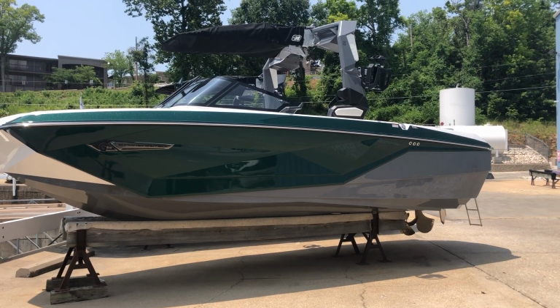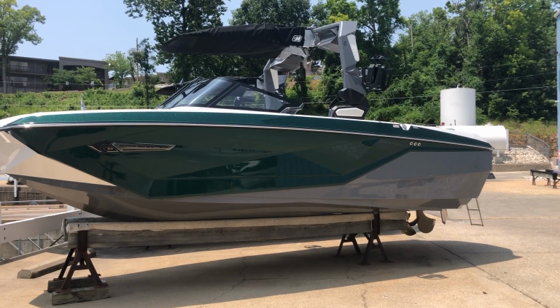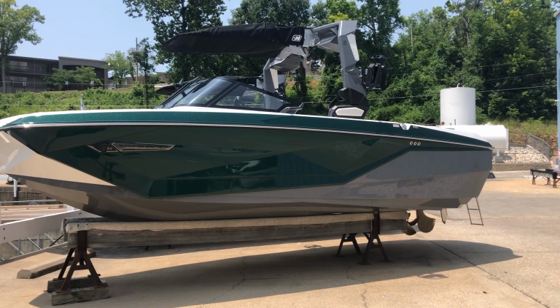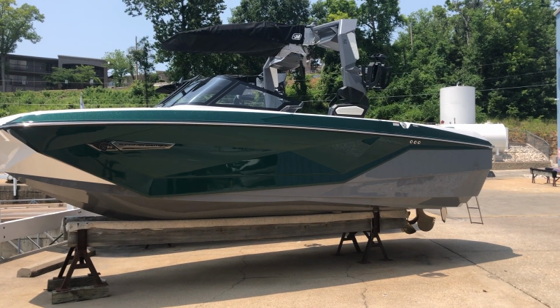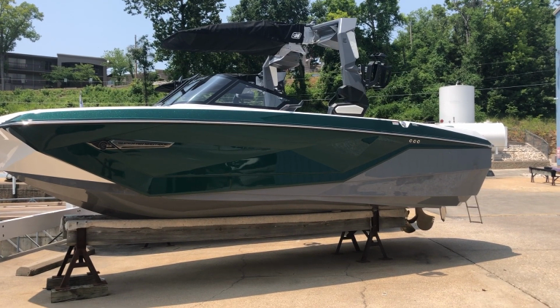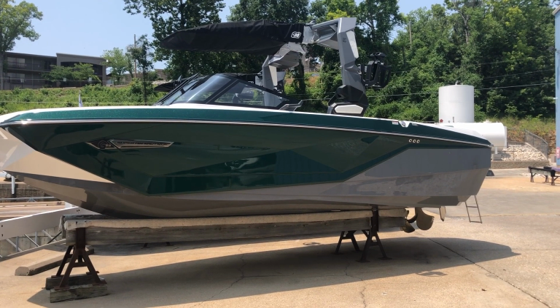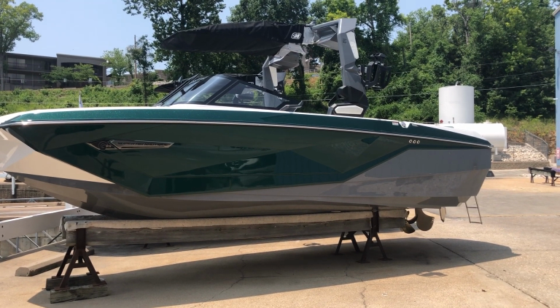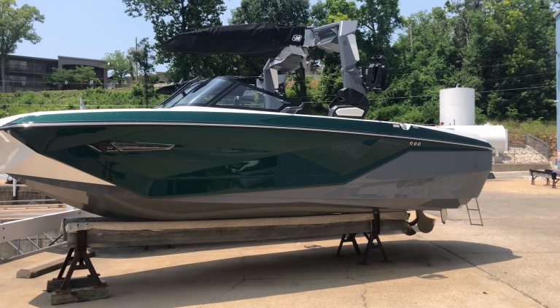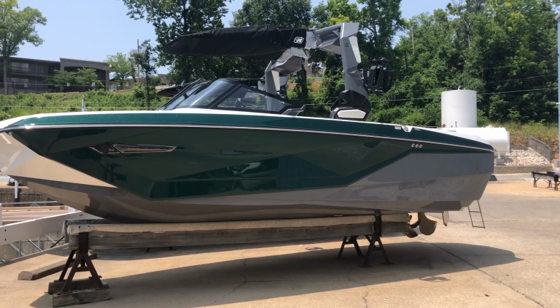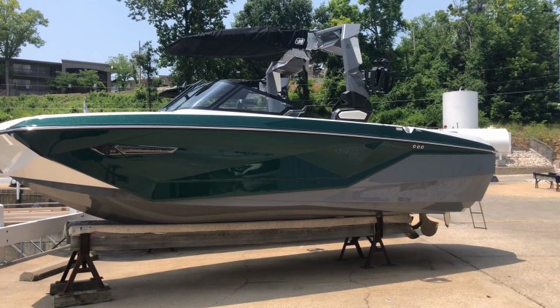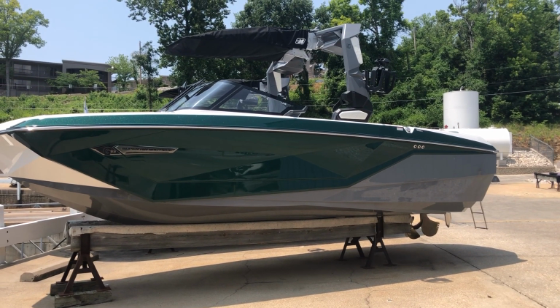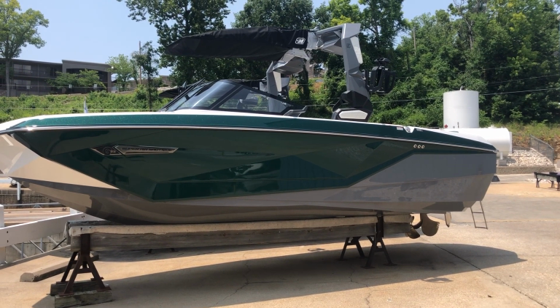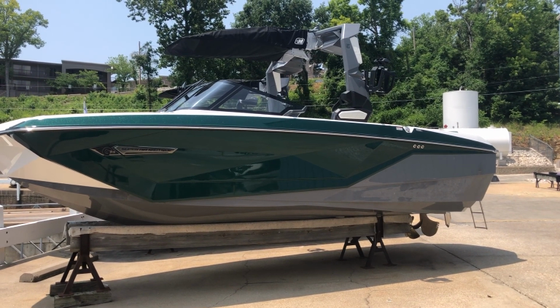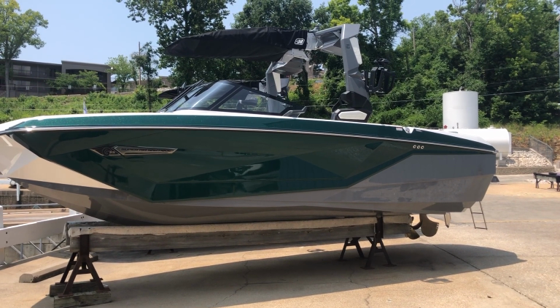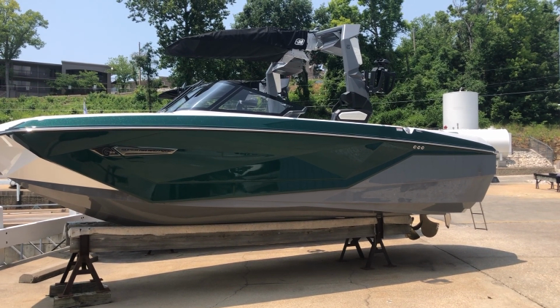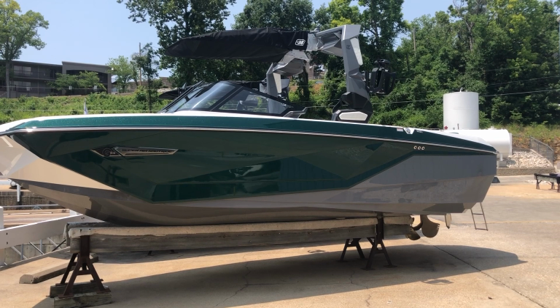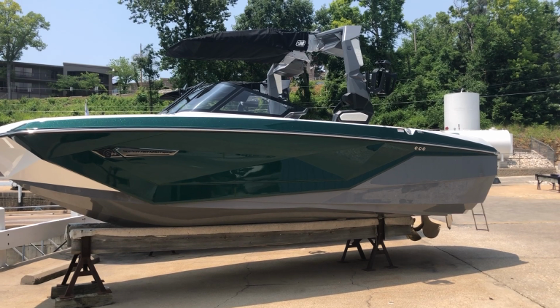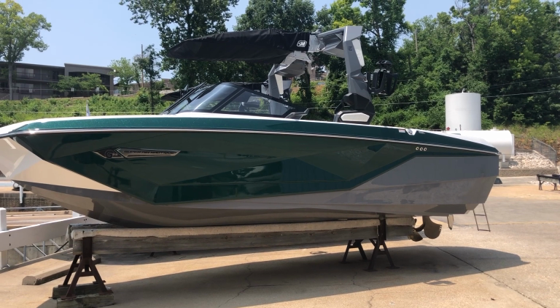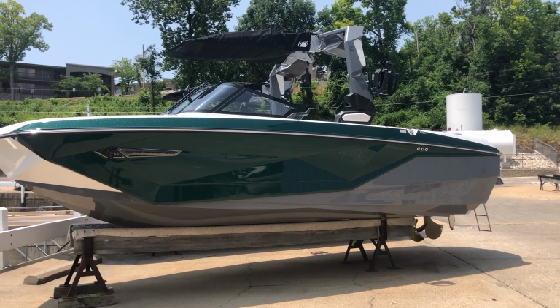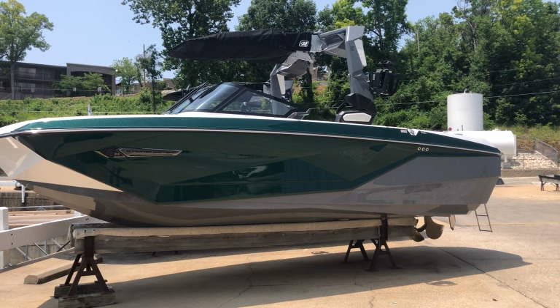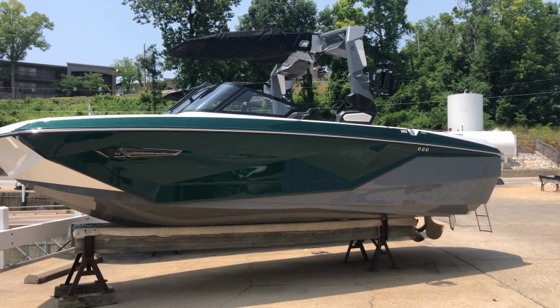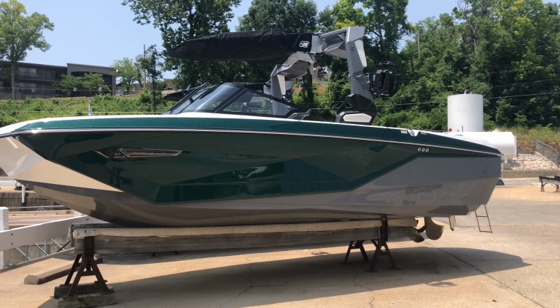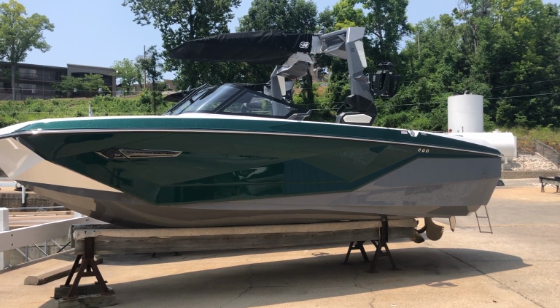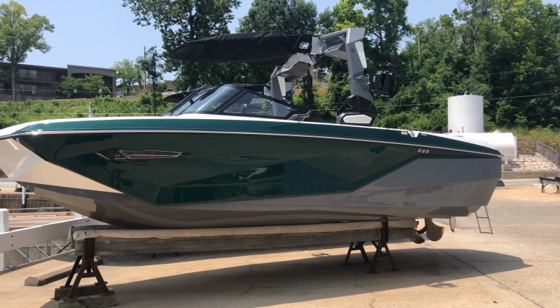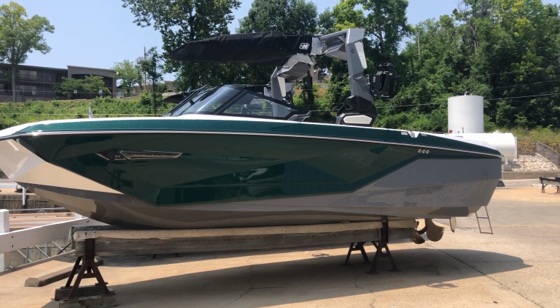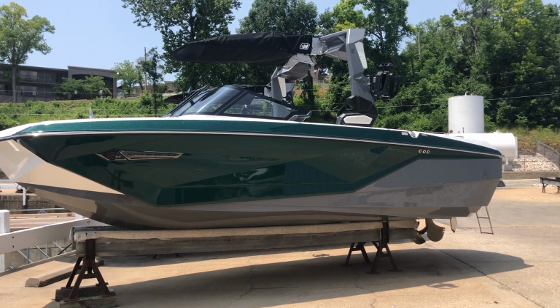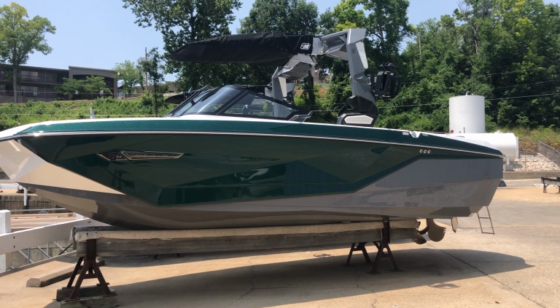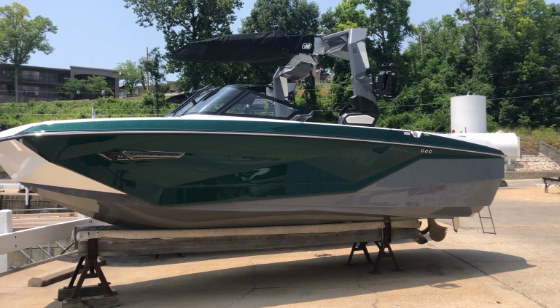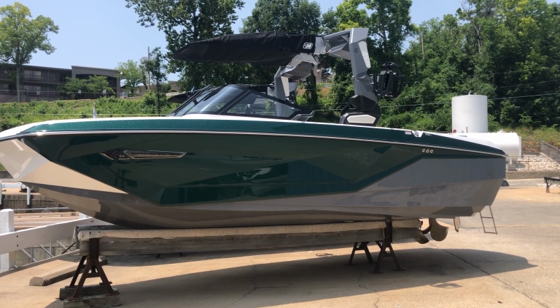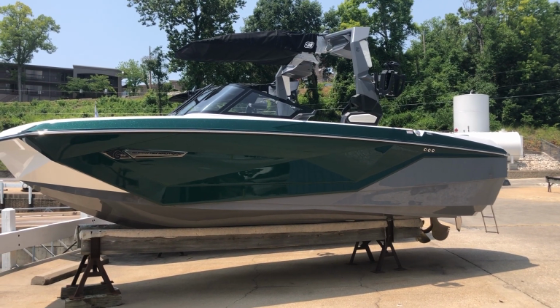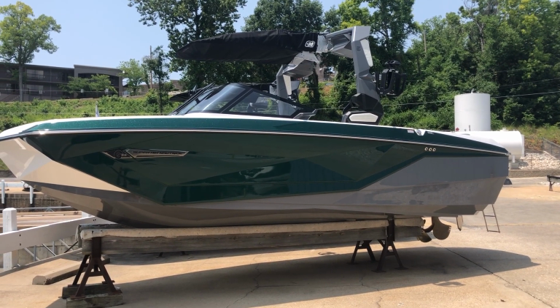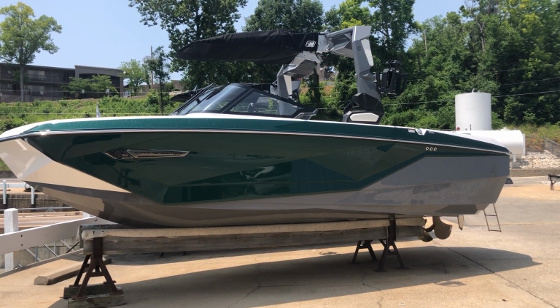Hello everybody, Ben Mullins here with MarineMax Lake of the Ozarks. I'm standing in front of a 2023 G23 Nautique.